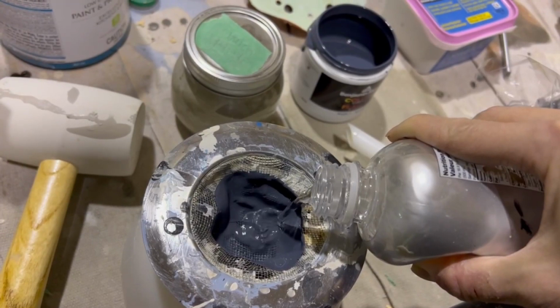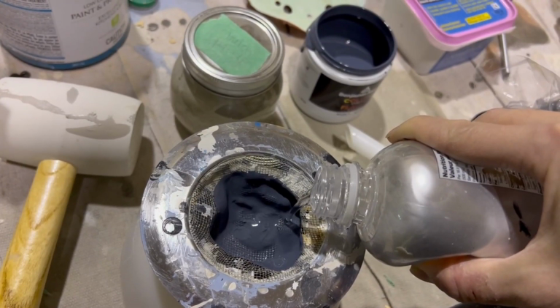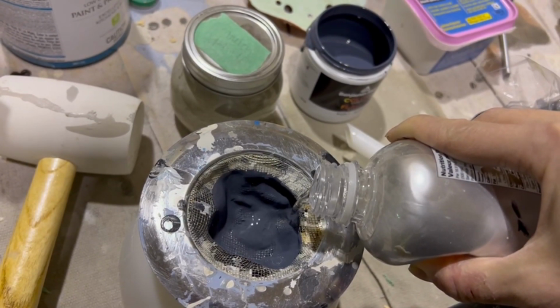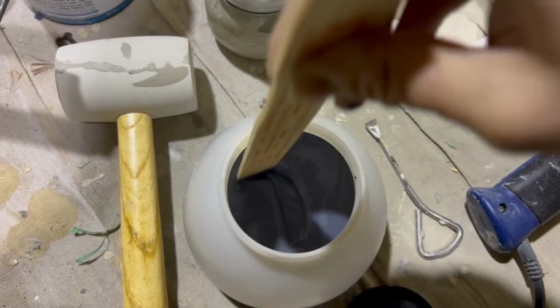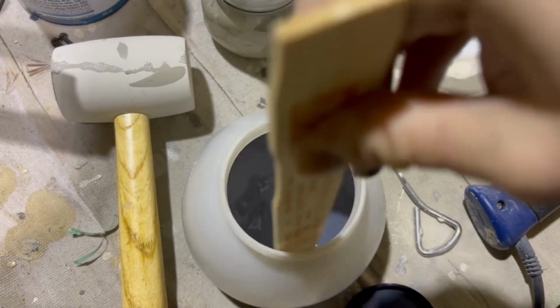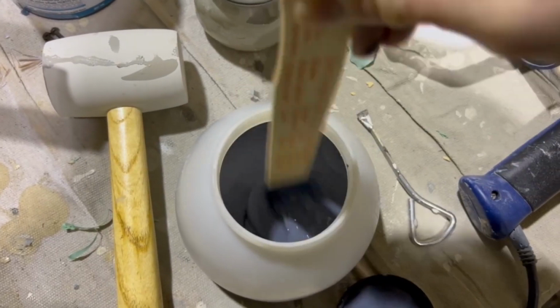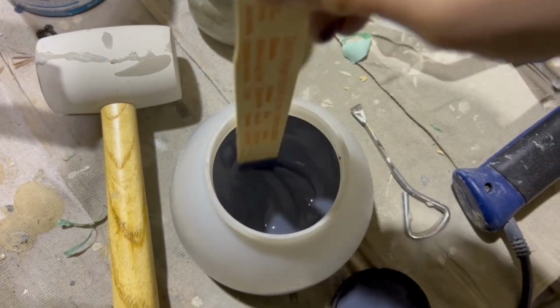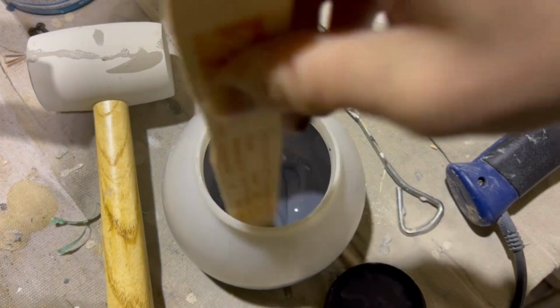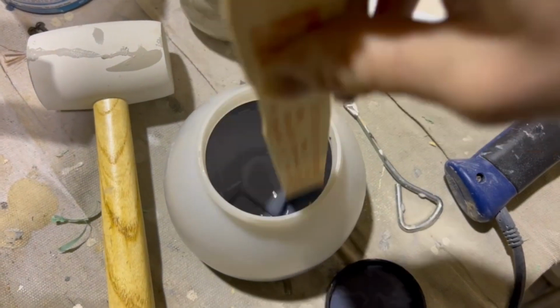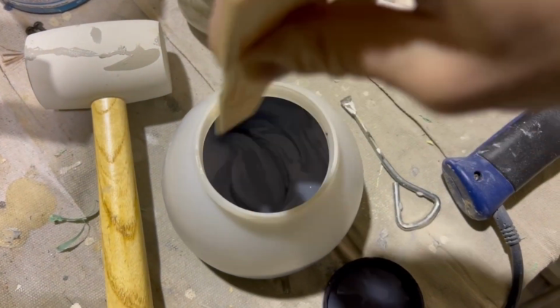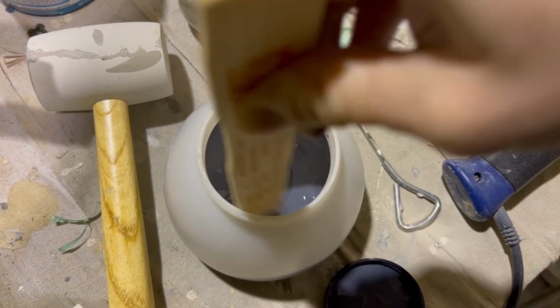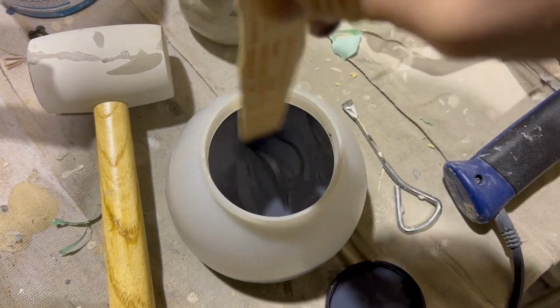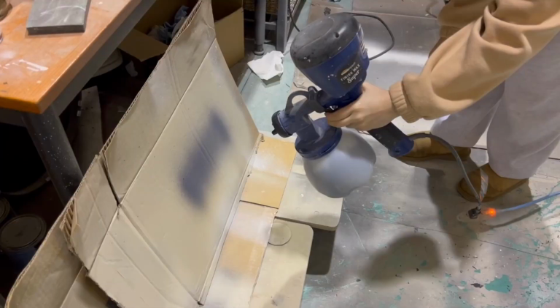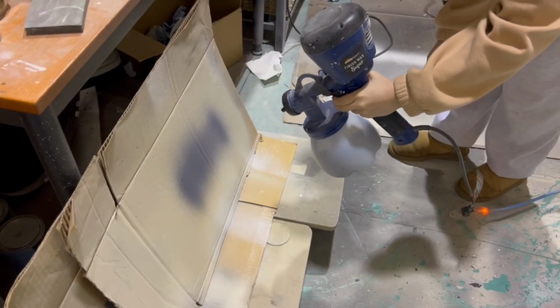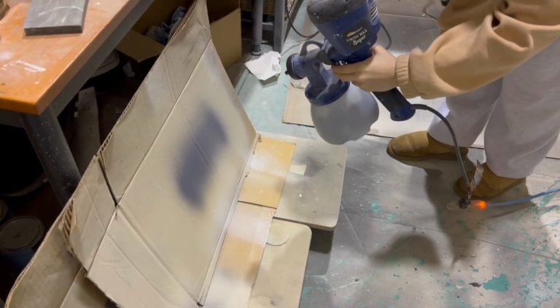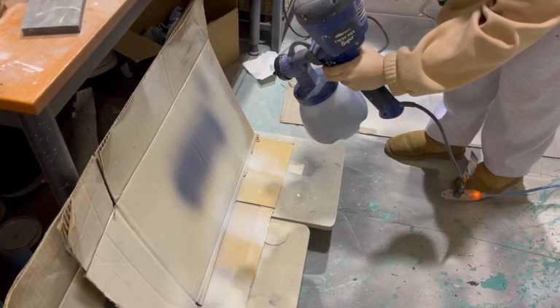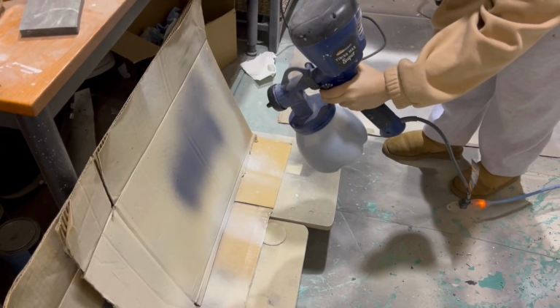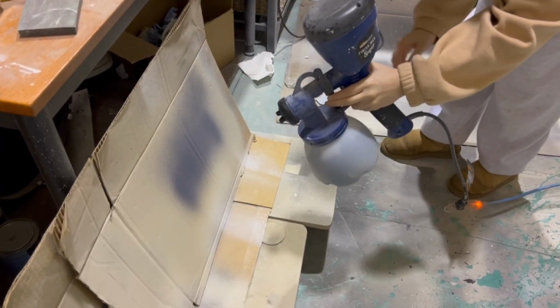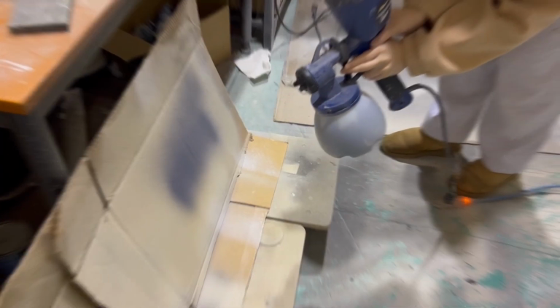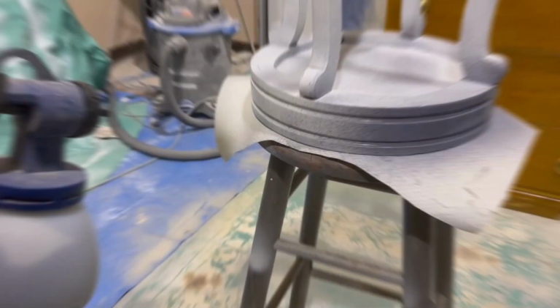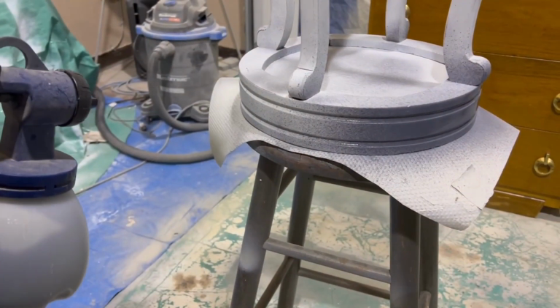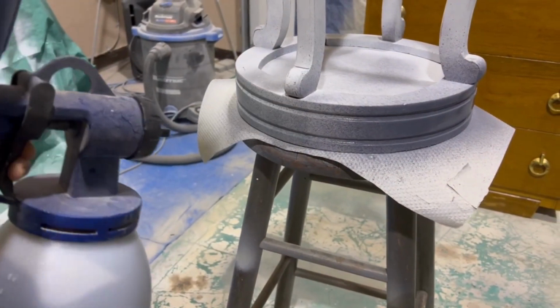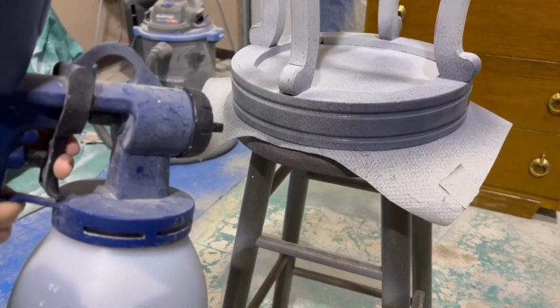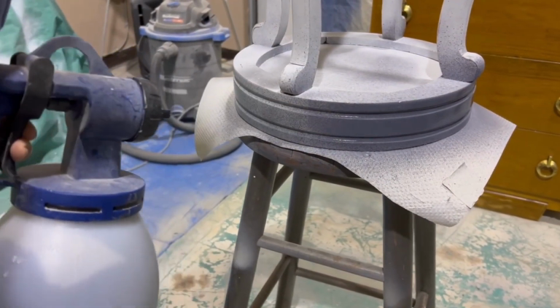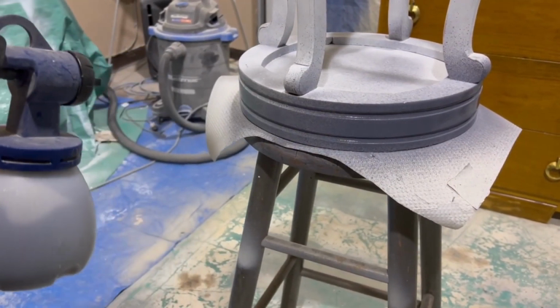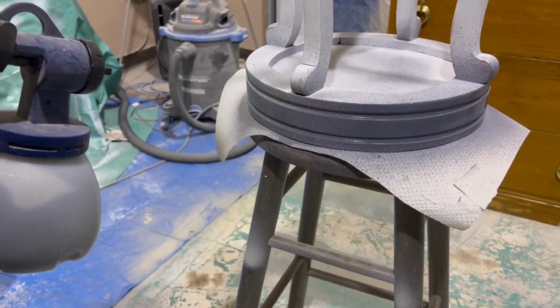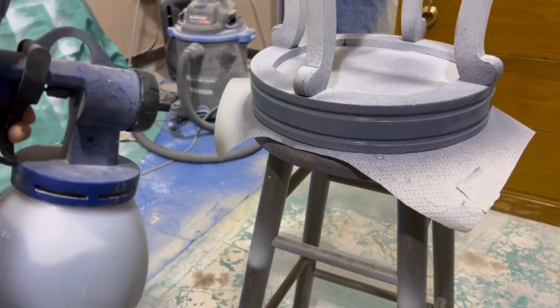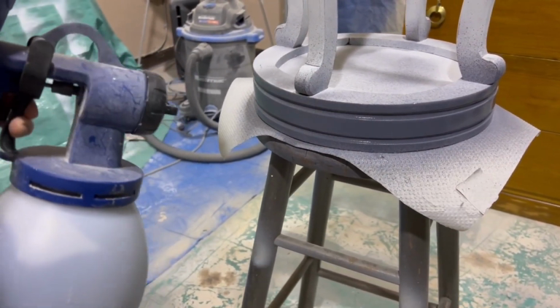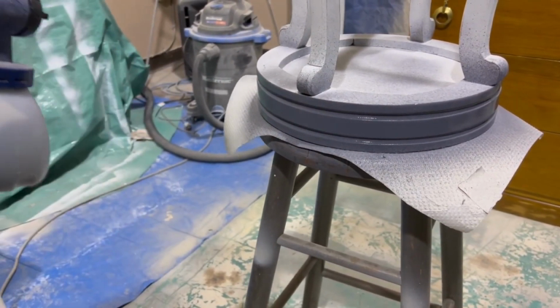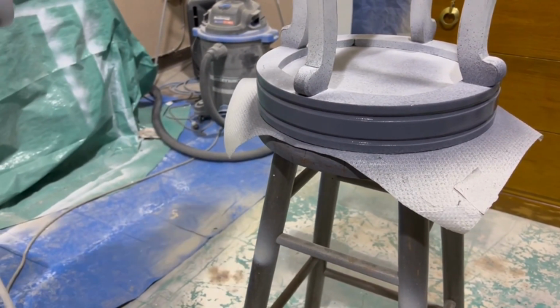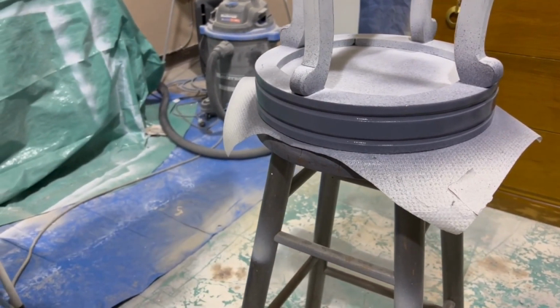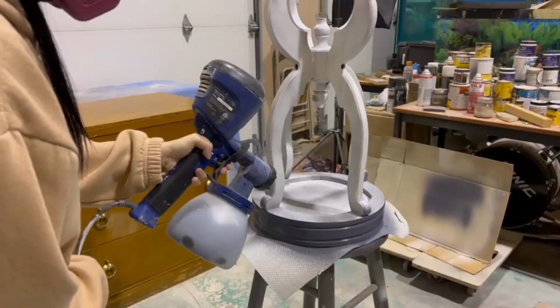We strained the paint into our spray gun, diluted it with about 20% water and then we got to spraying. We did about three coats of color and sanded every time in between to get the finish as smooth as possible.